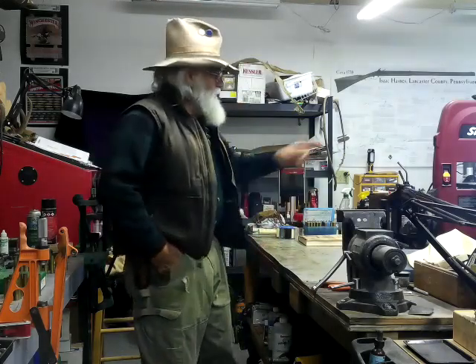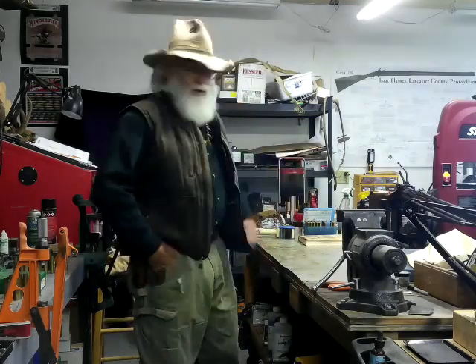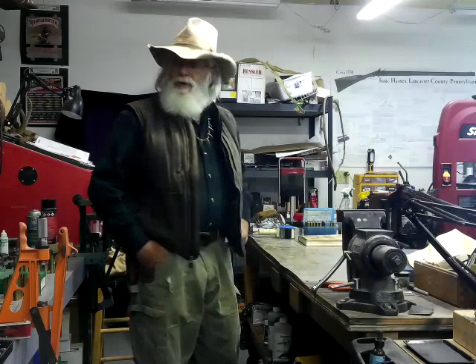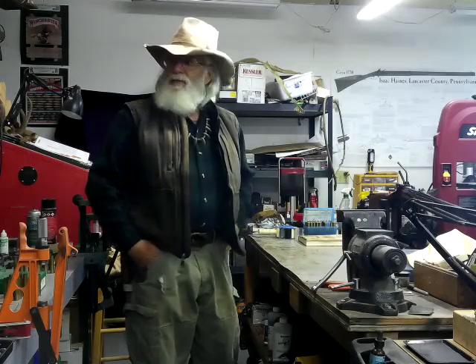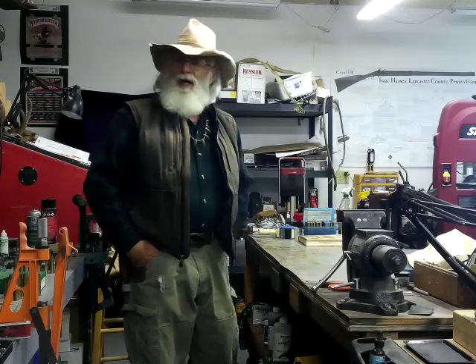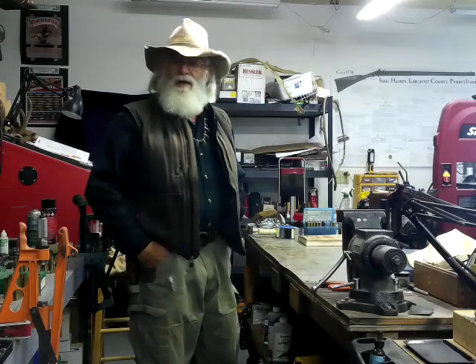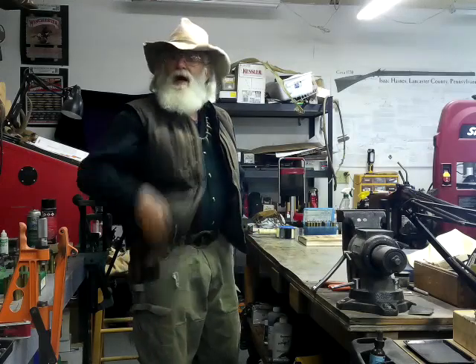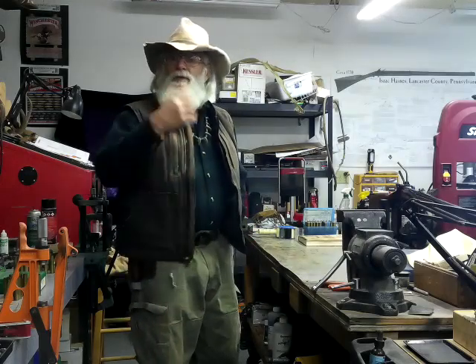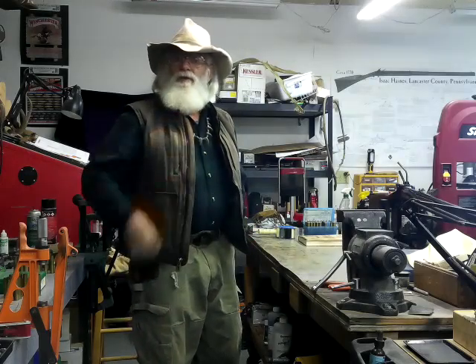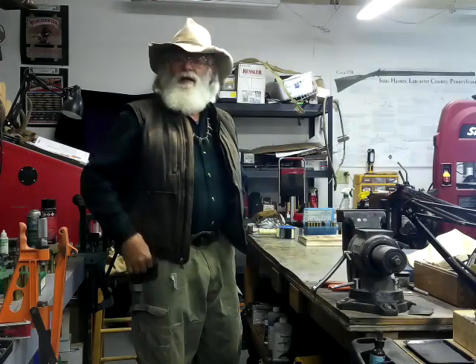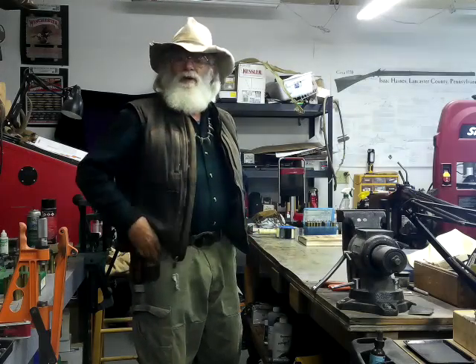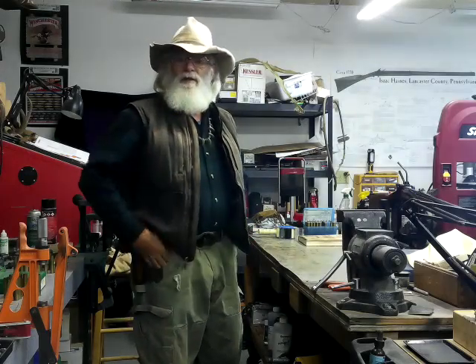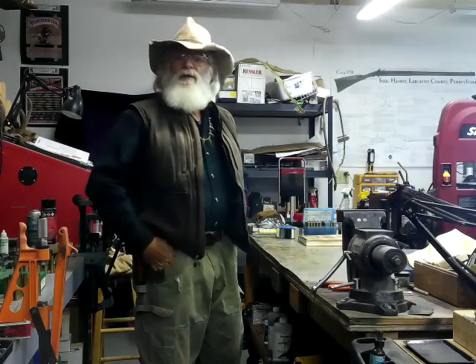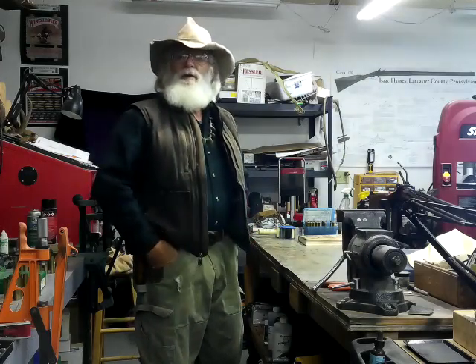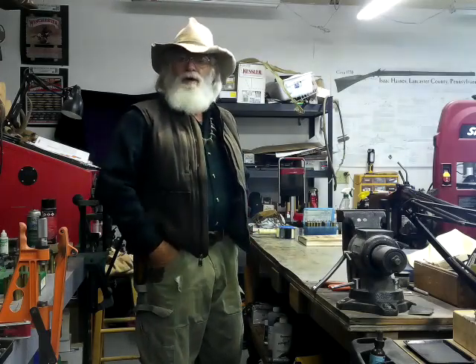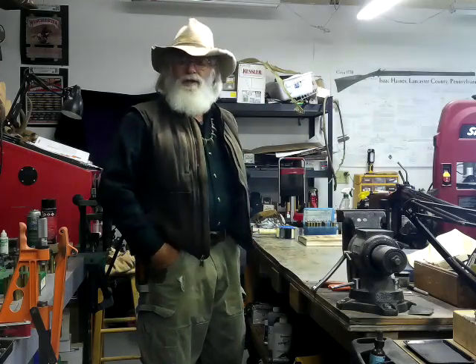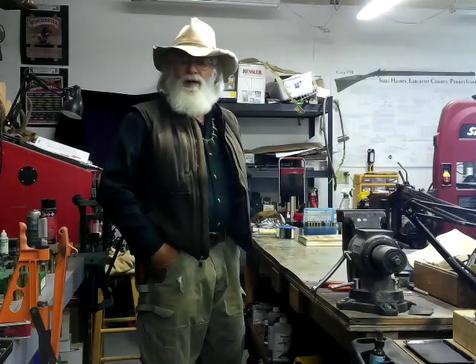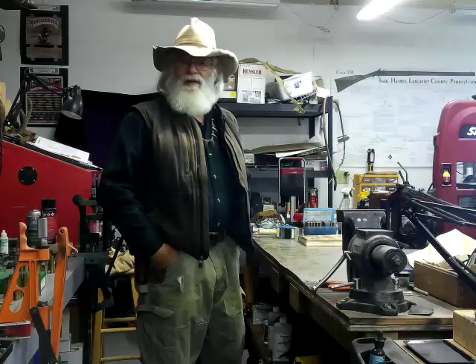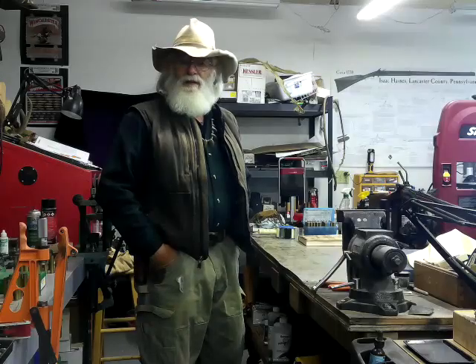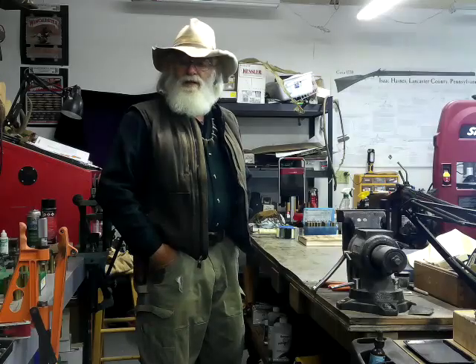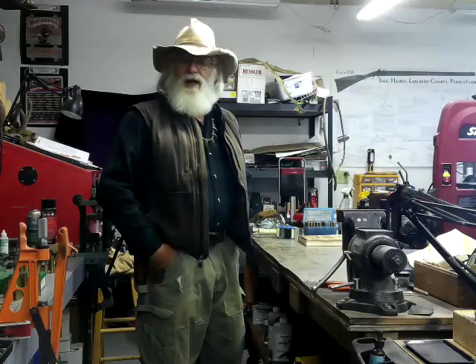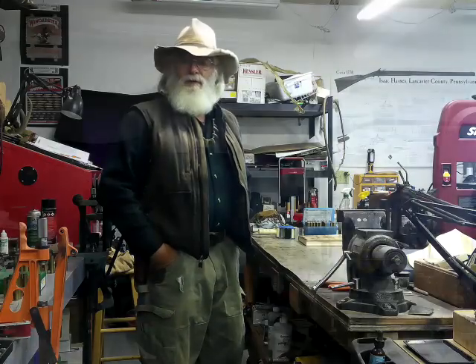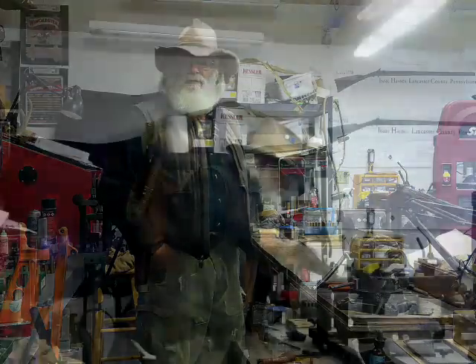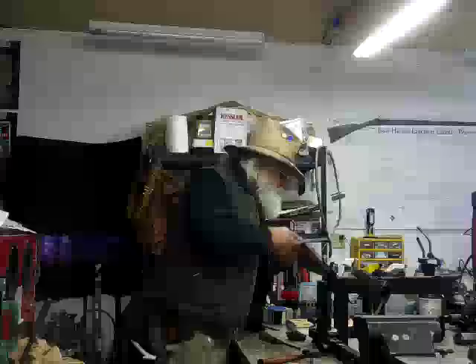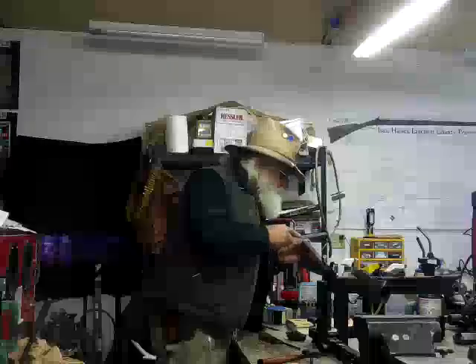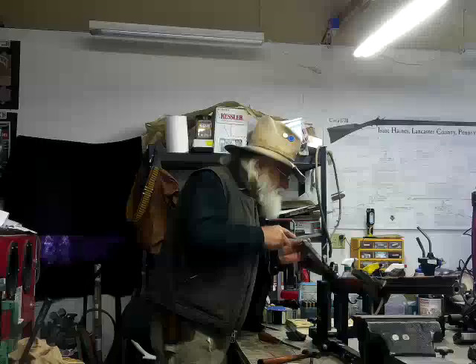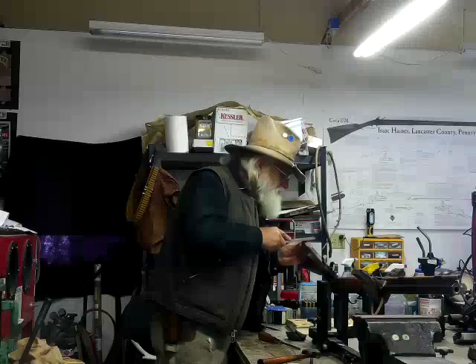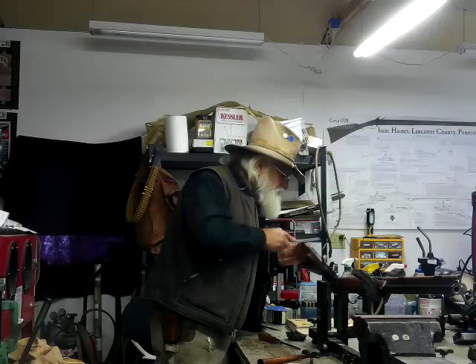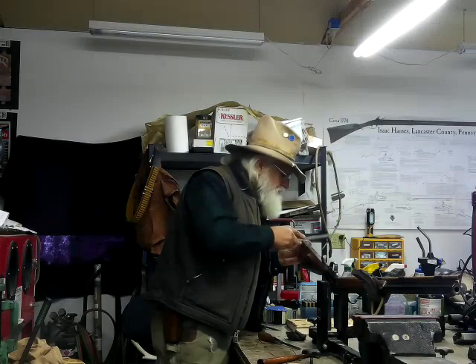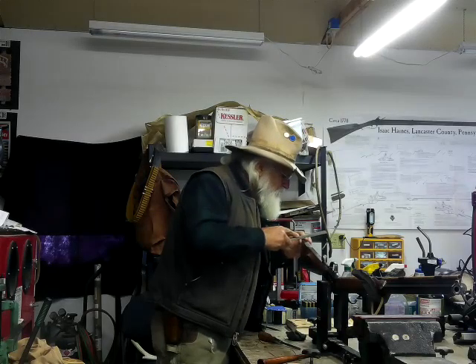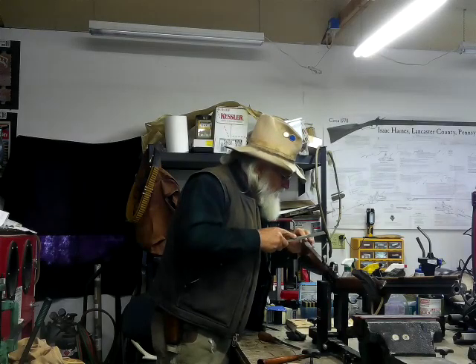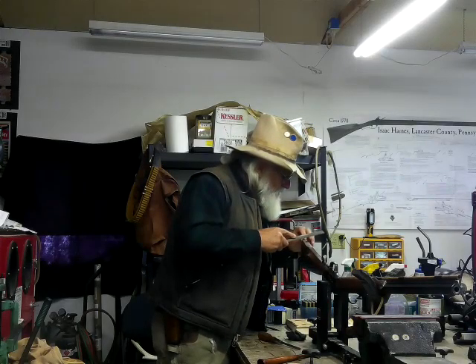I'm going to be working with the Gemmer today. I hope you'll stick around and join me — grab a cup of coffee and let's get after it.